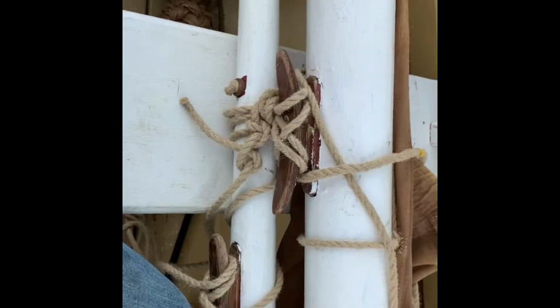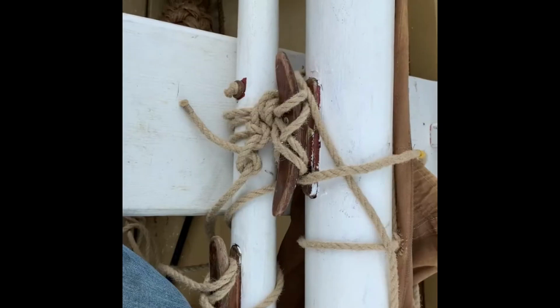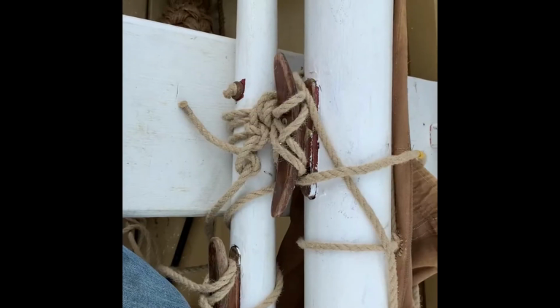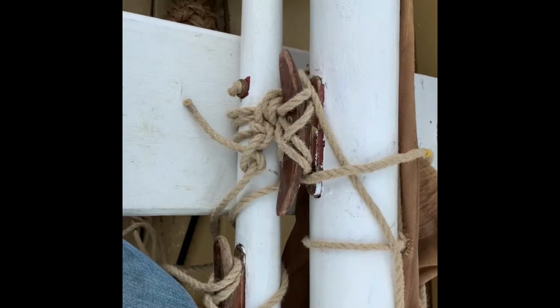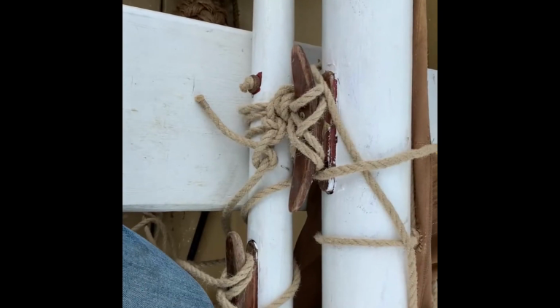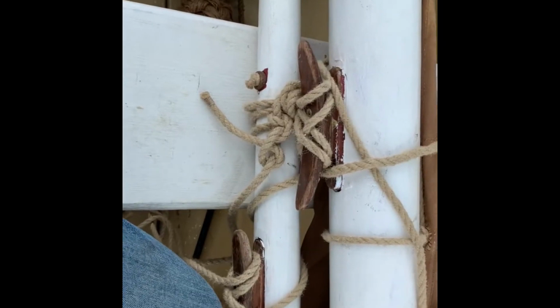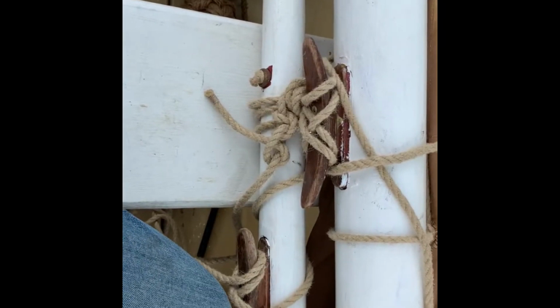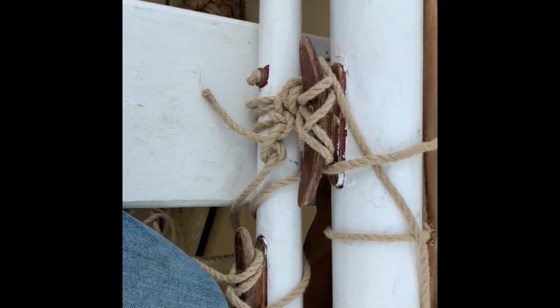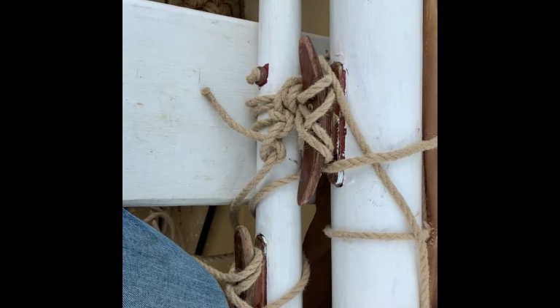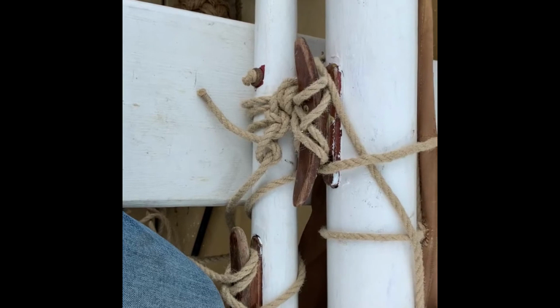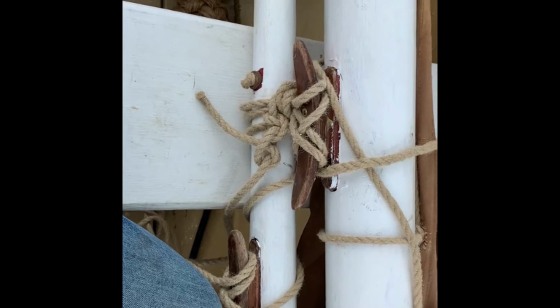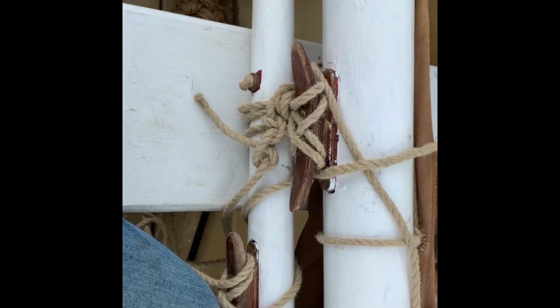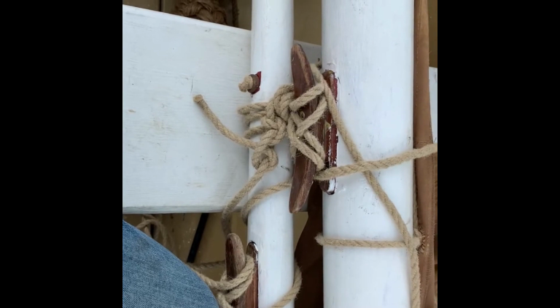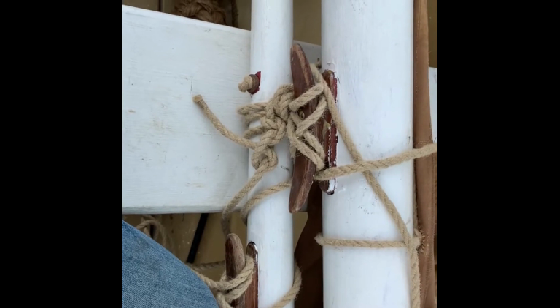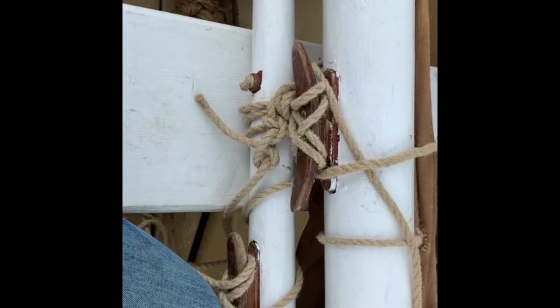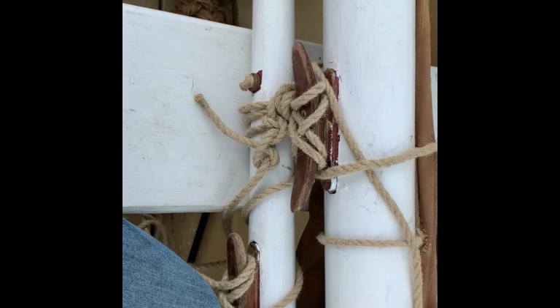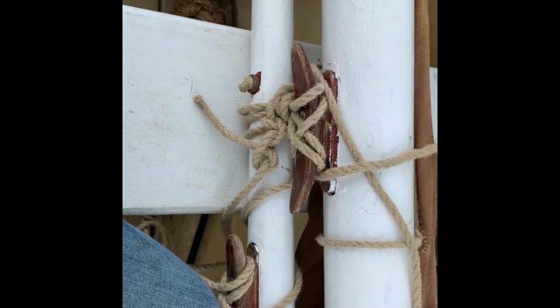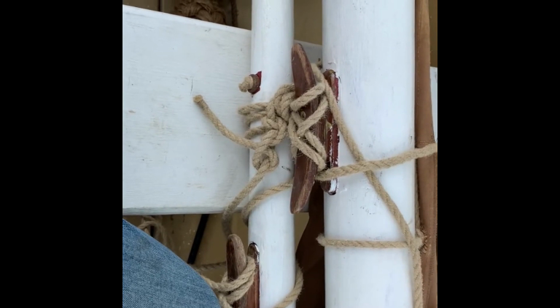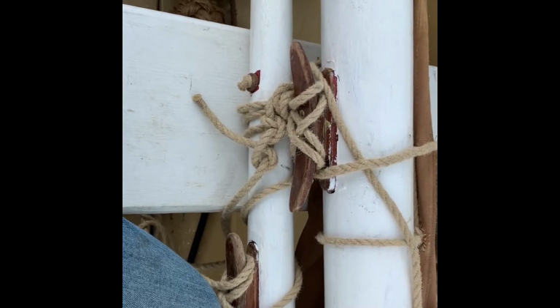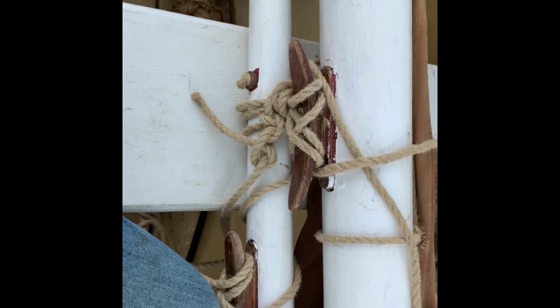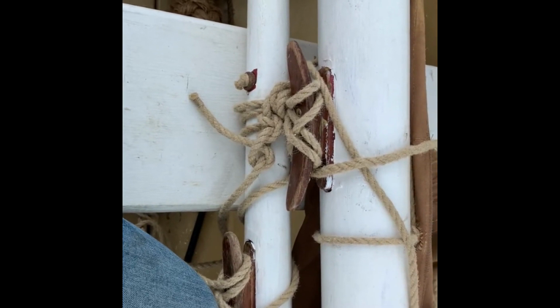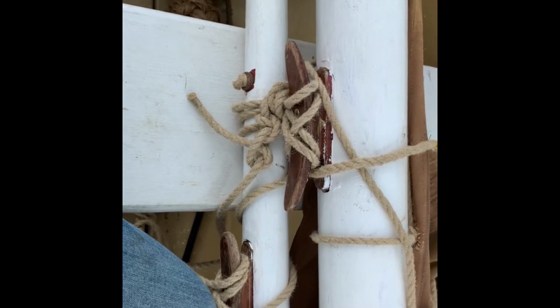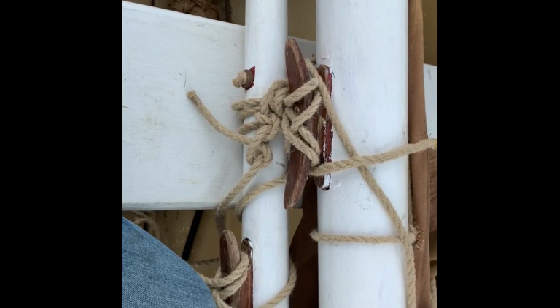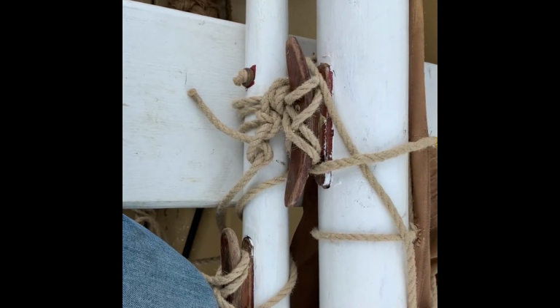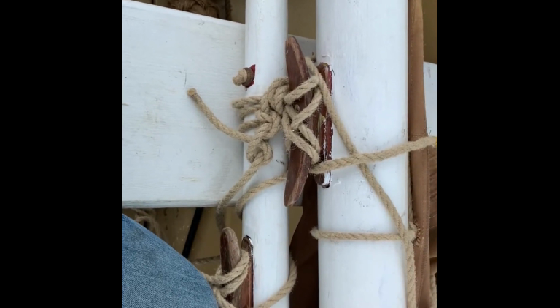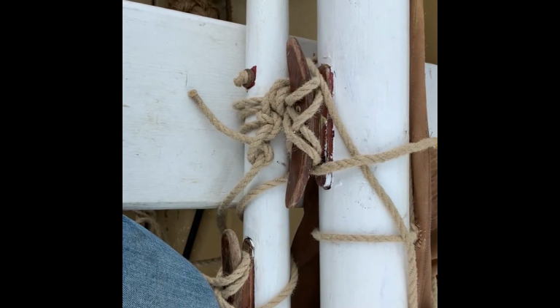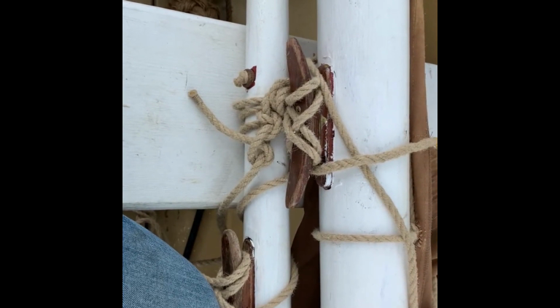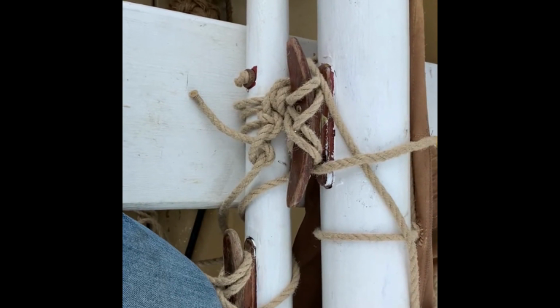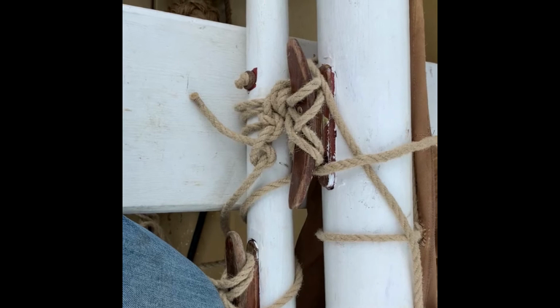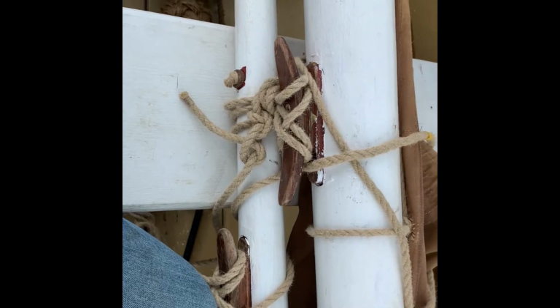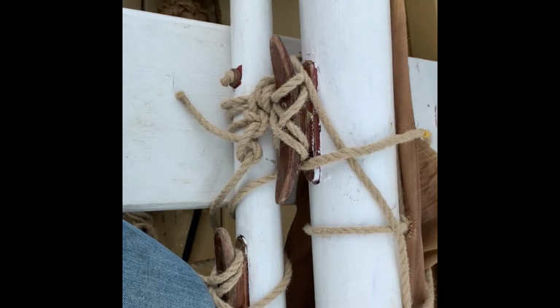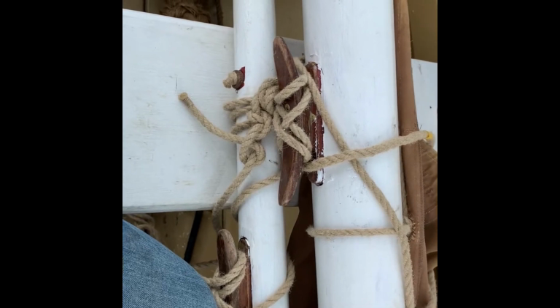The next thing we're going to do is check all of the rigging to make sure it's actually in place before we raise the mast. The last thing you want to do is put it up and have to take it back down.